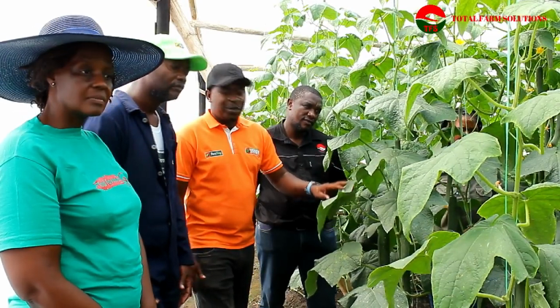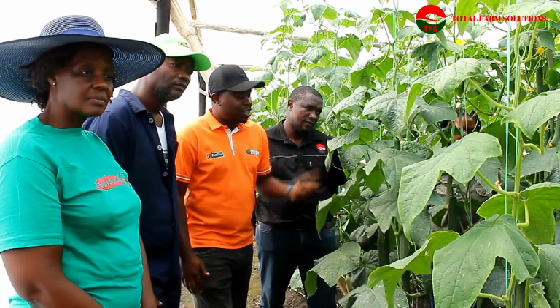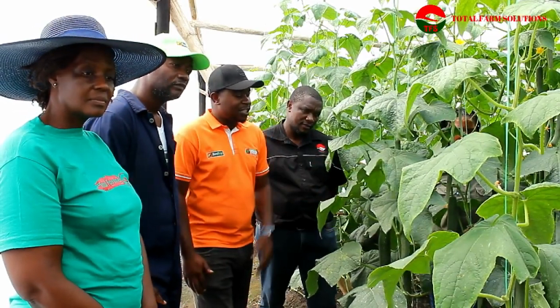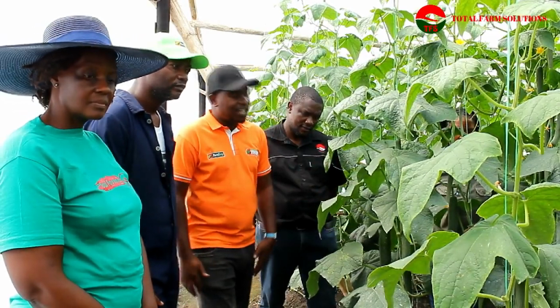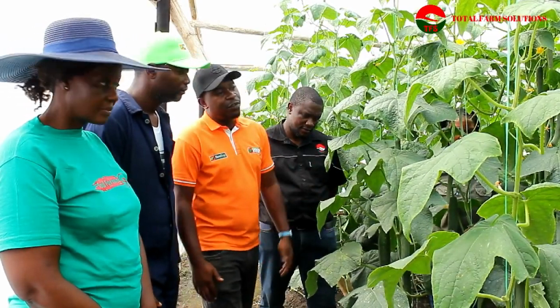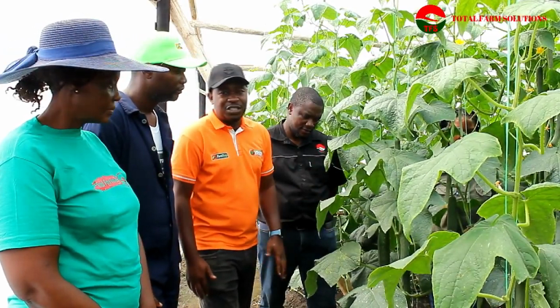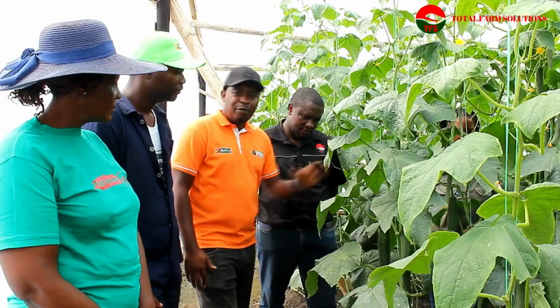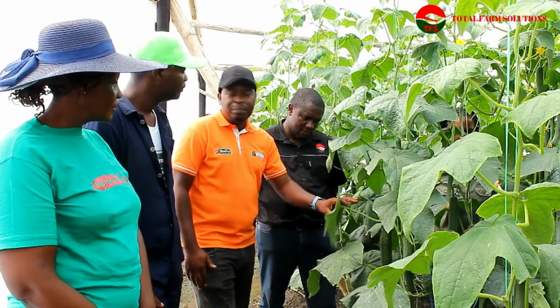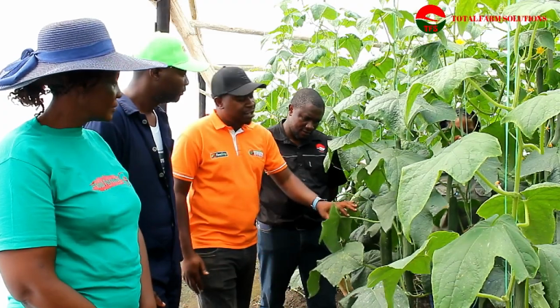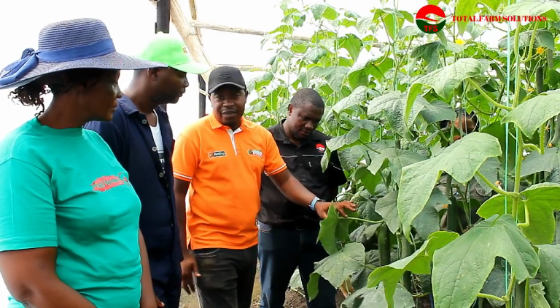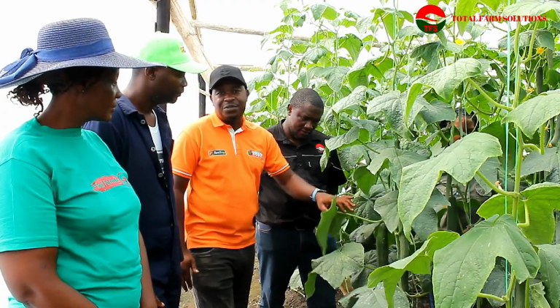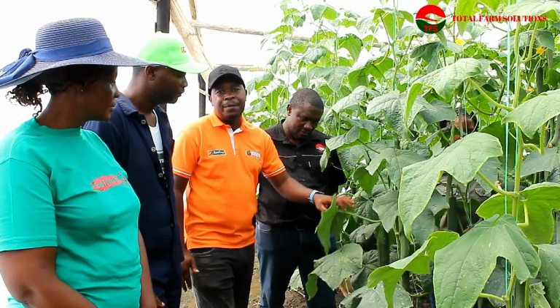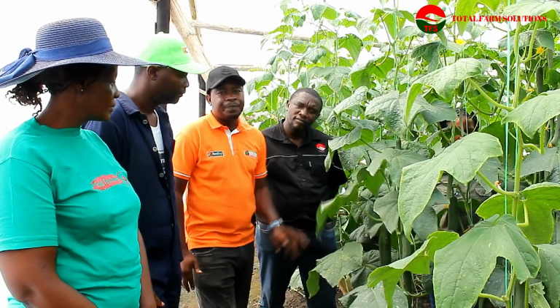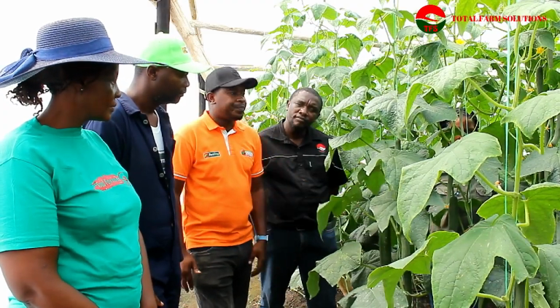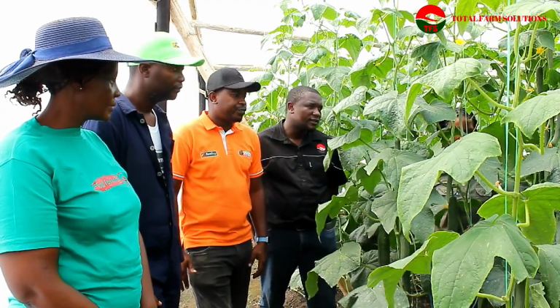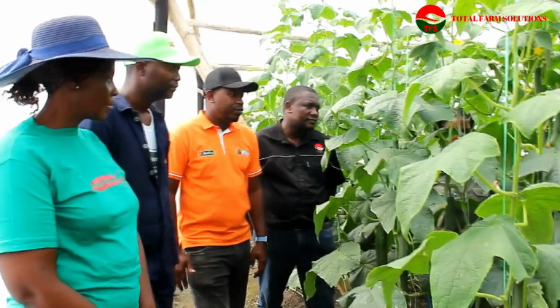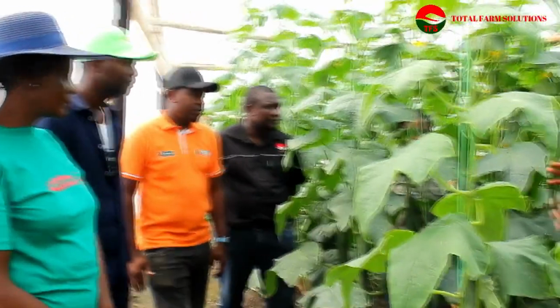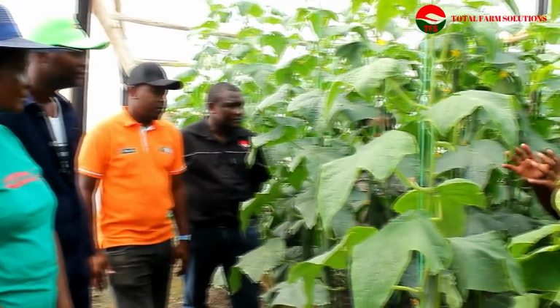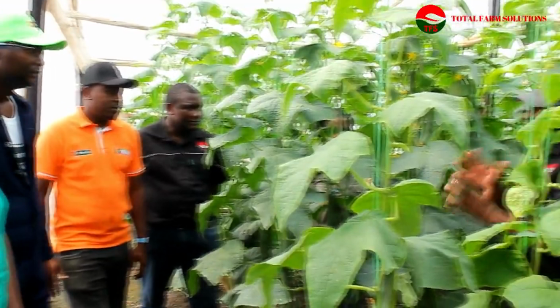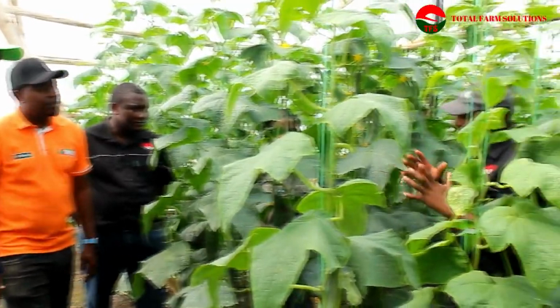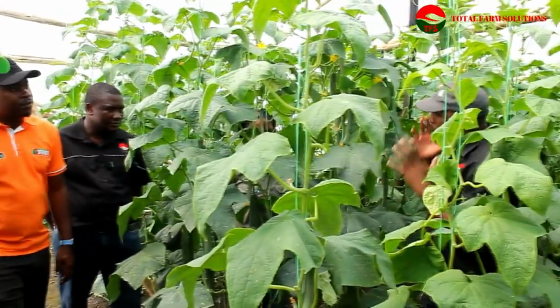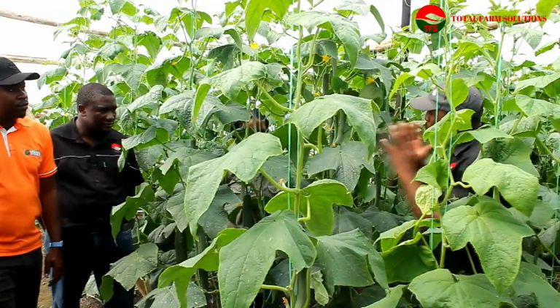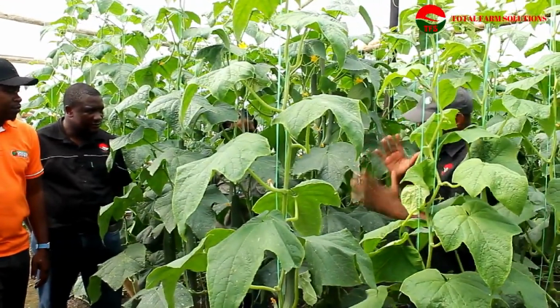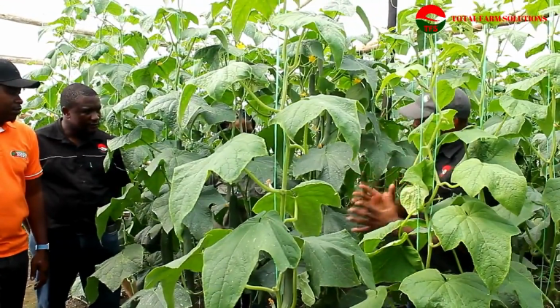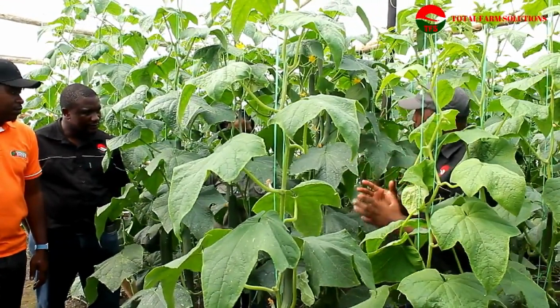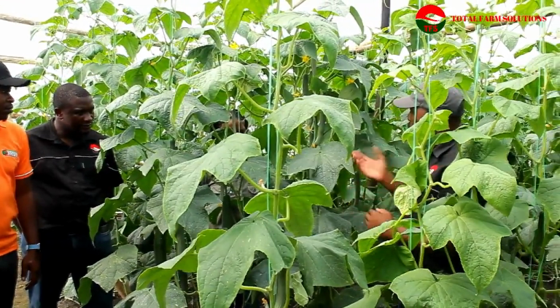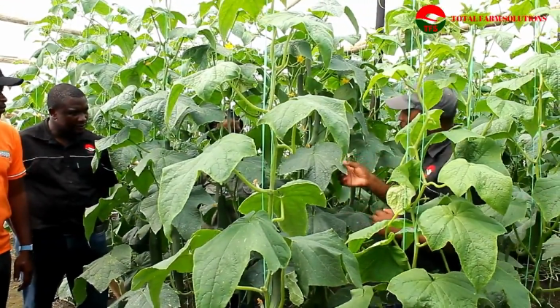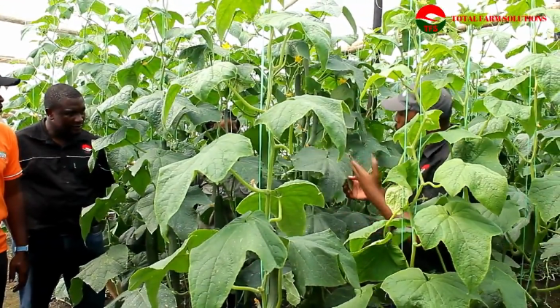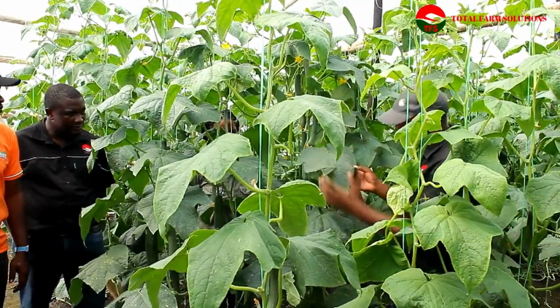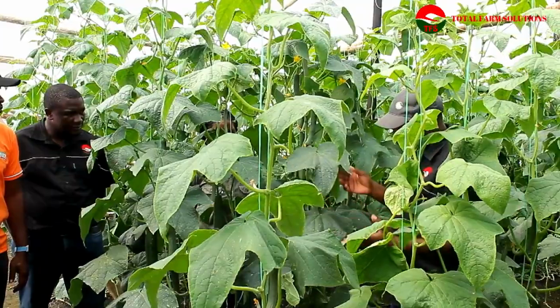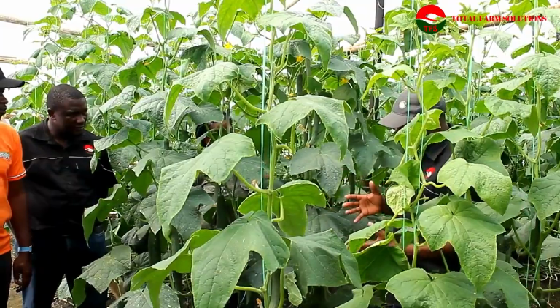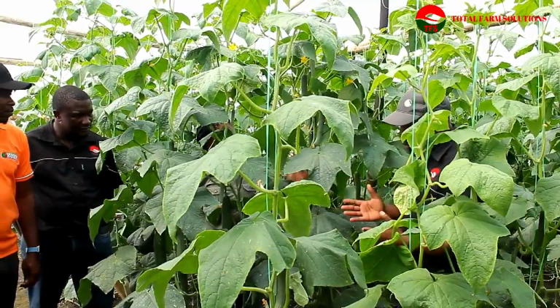I want to thank Mr. Kunze and Total Farm Solutions for believing in our variety that we have here. Thank you so much, Munya. In terms of nutrition, how do you manage this crop? Maybe taking it from you, Yvette from Windmill.